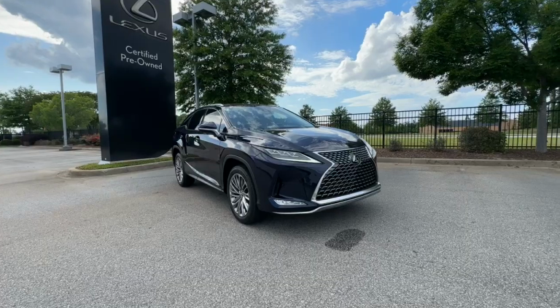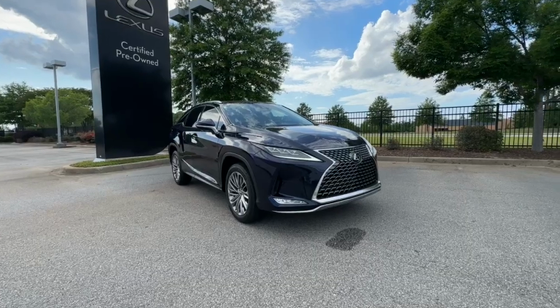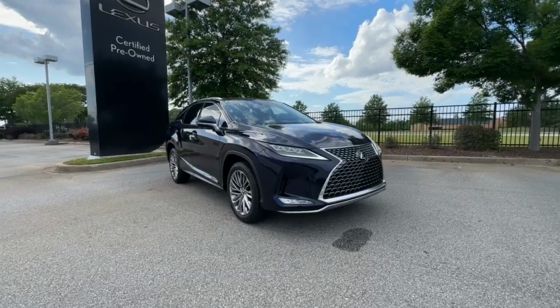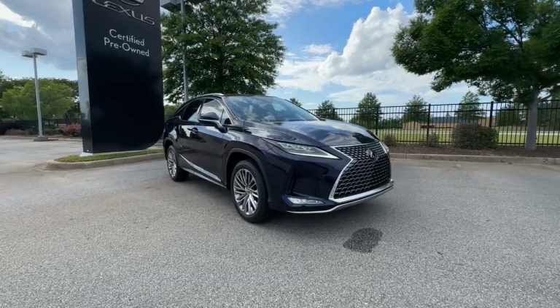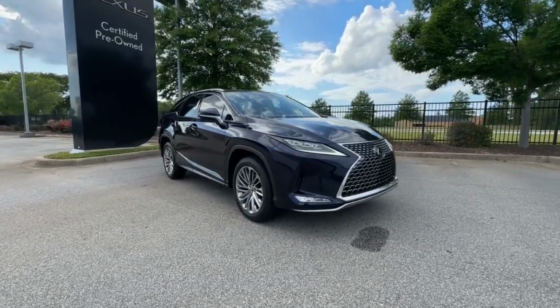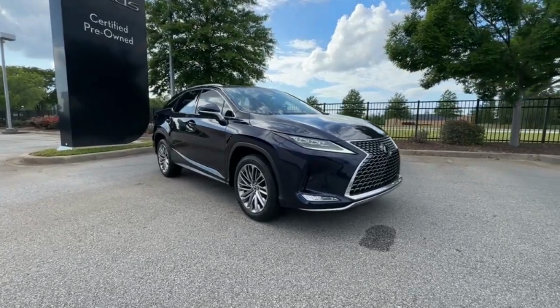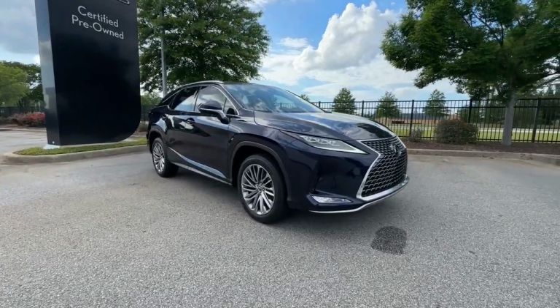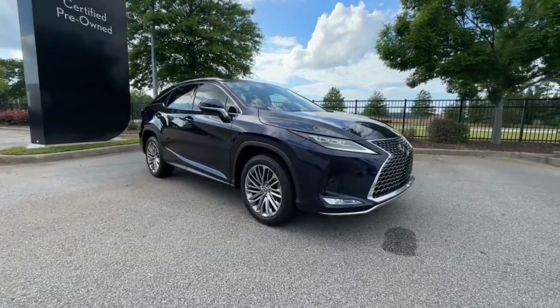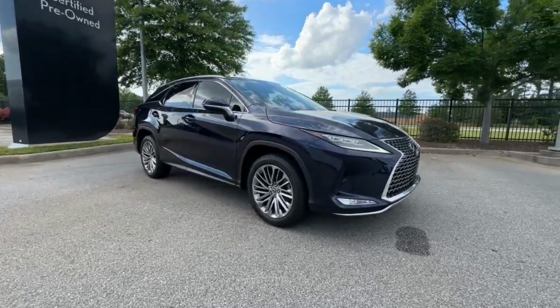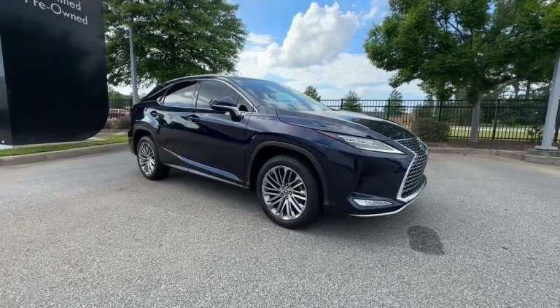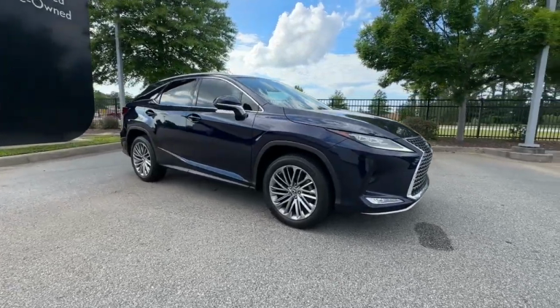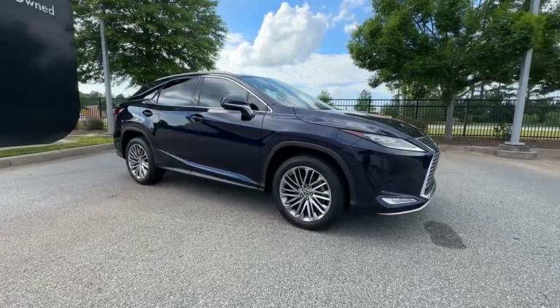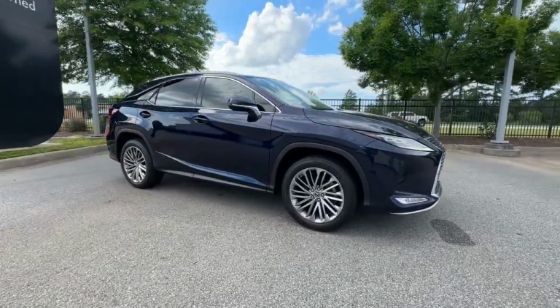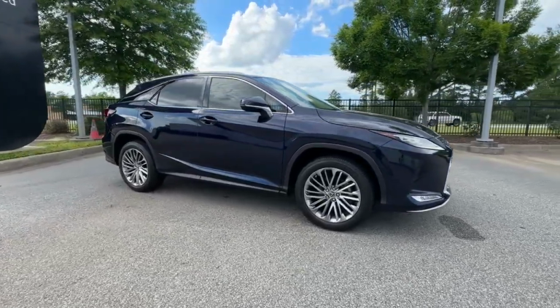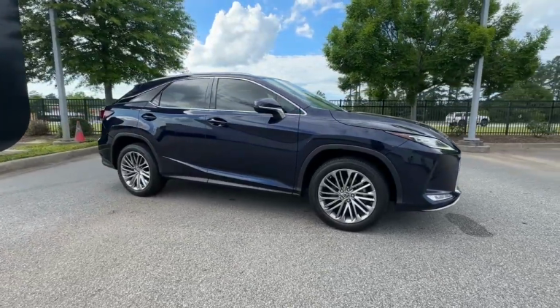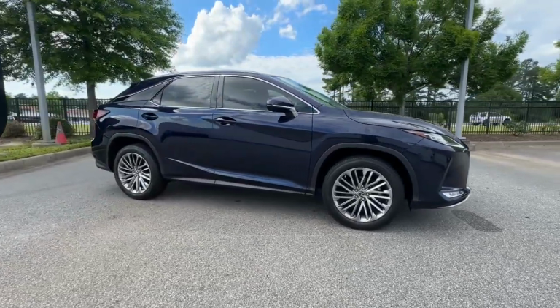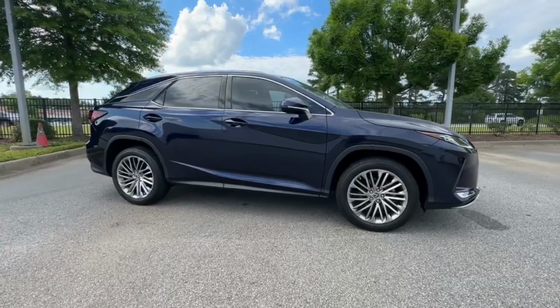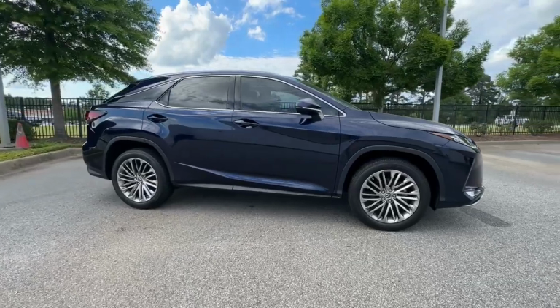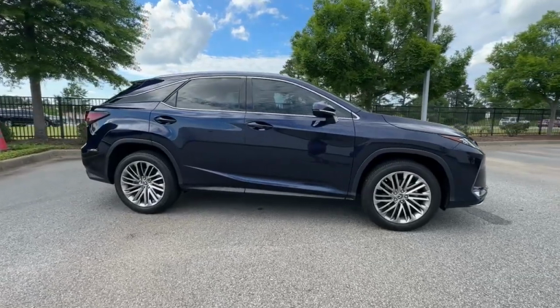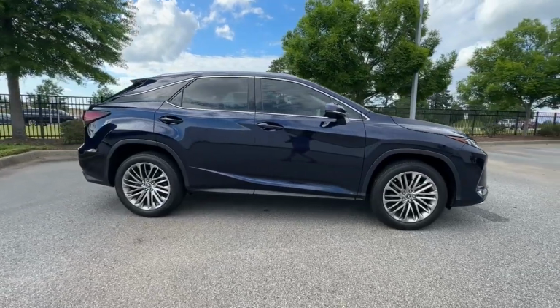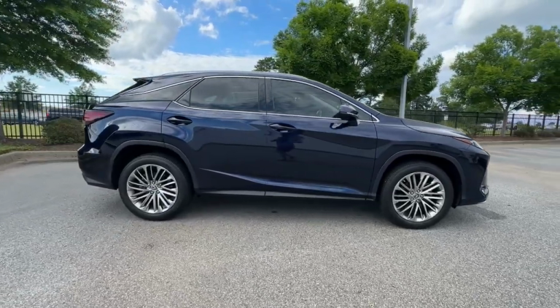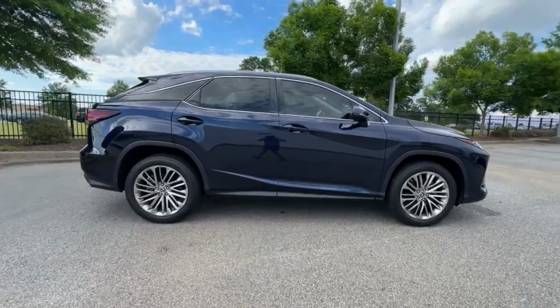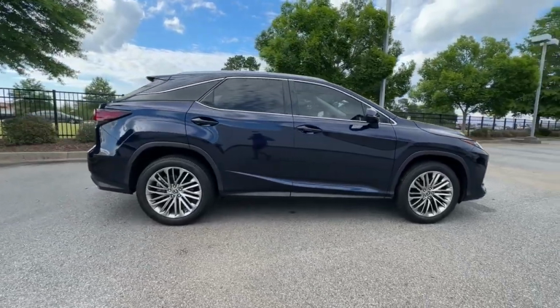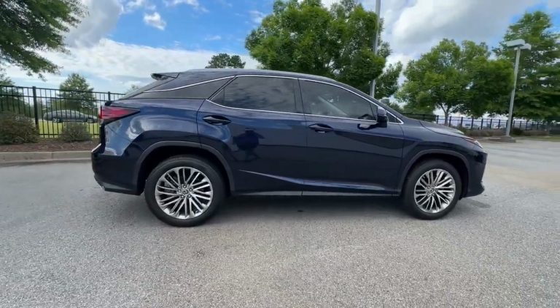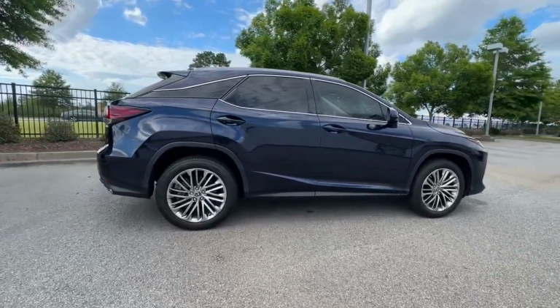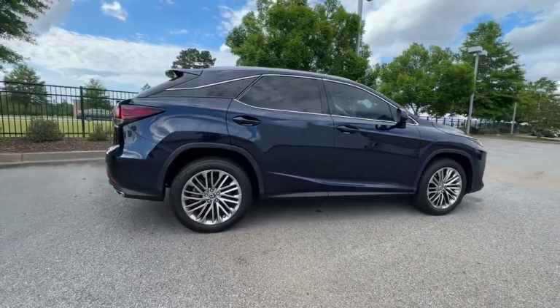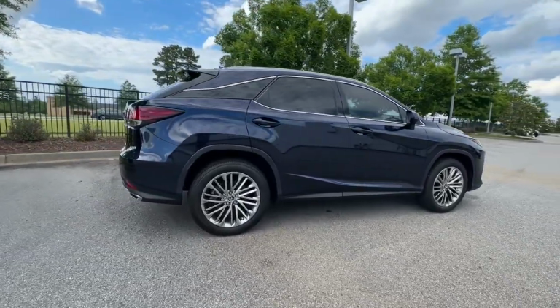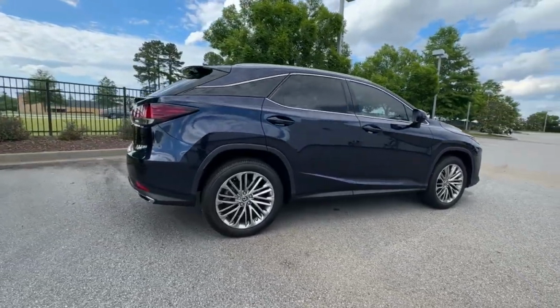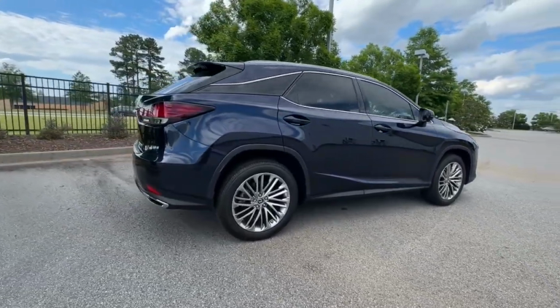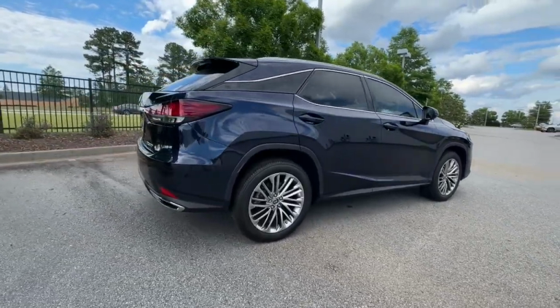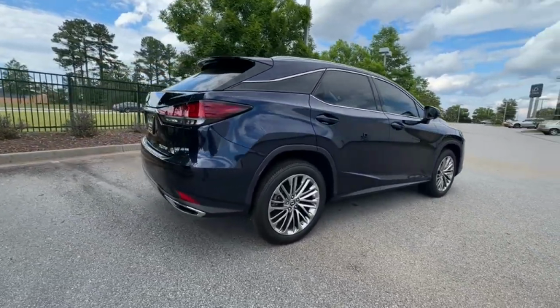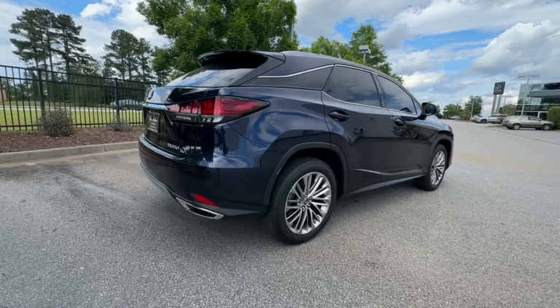Get into a car with value. 2021 Lexus RX — with less than 10,000 miles on the odometer, this vehicle stands out from the rest.